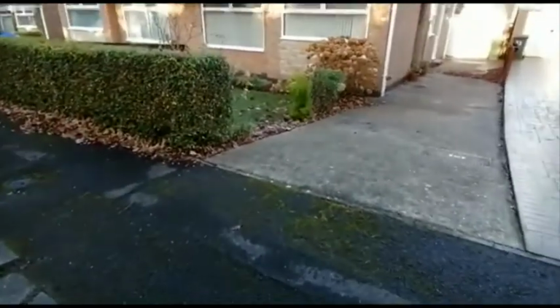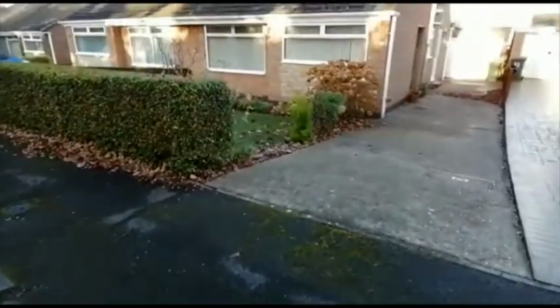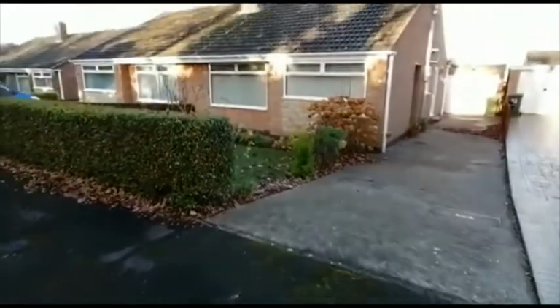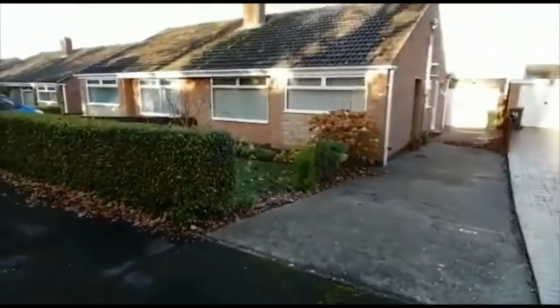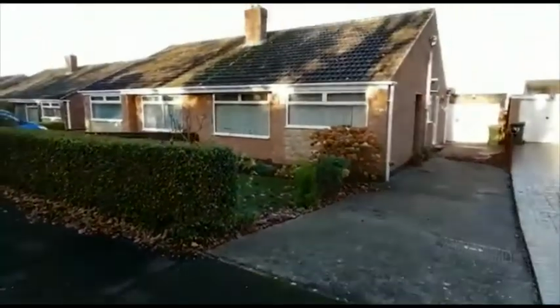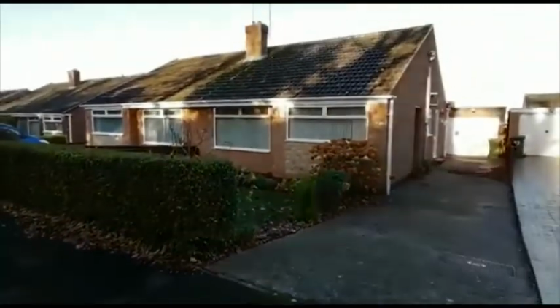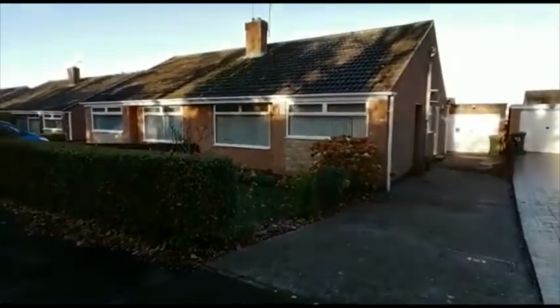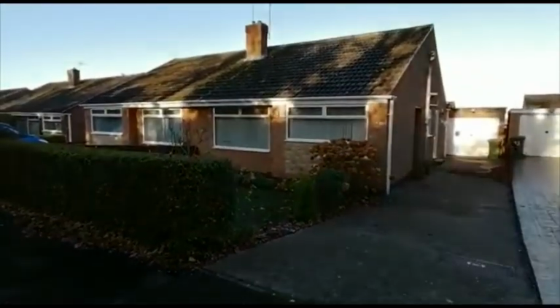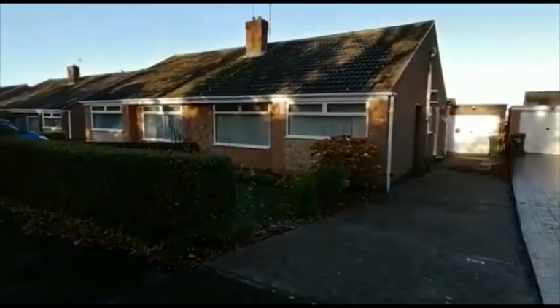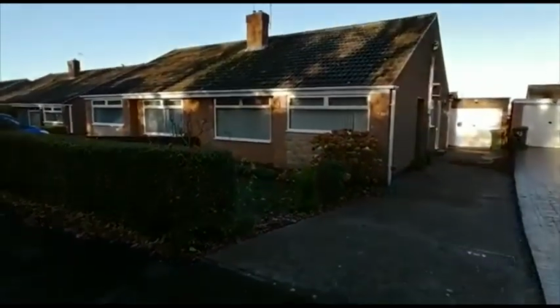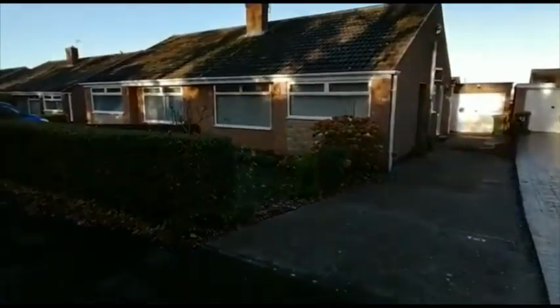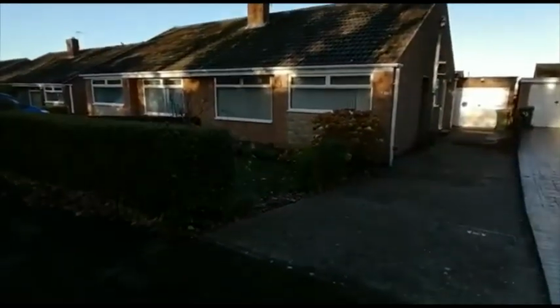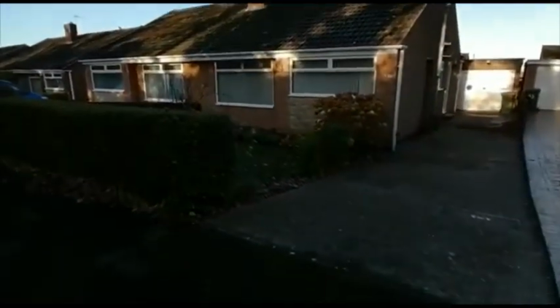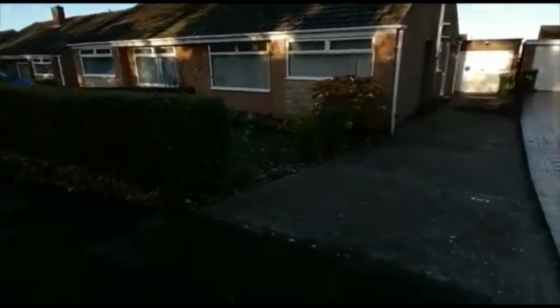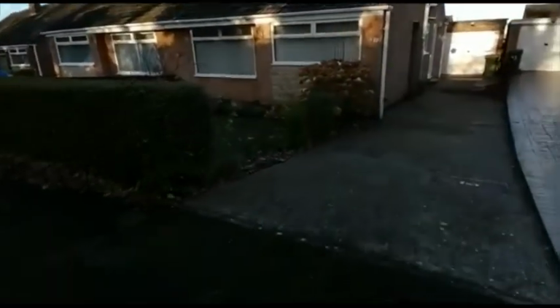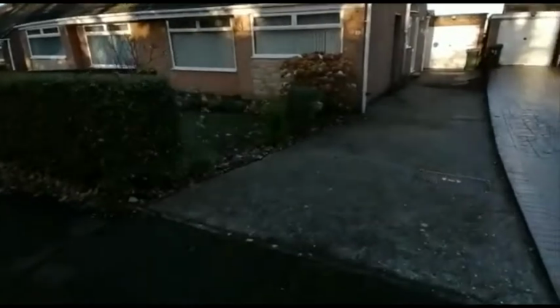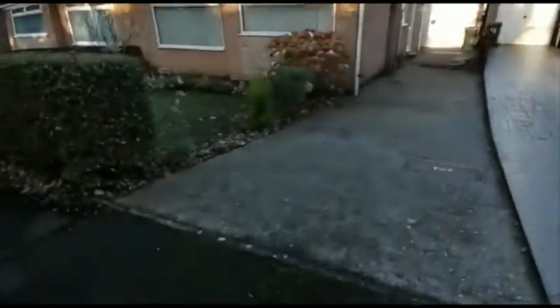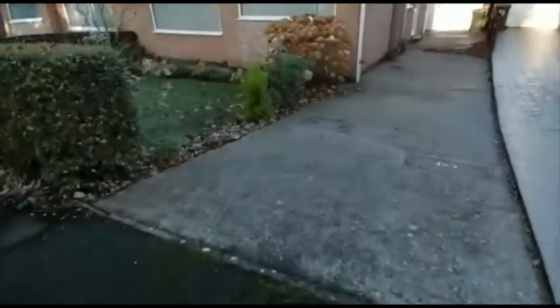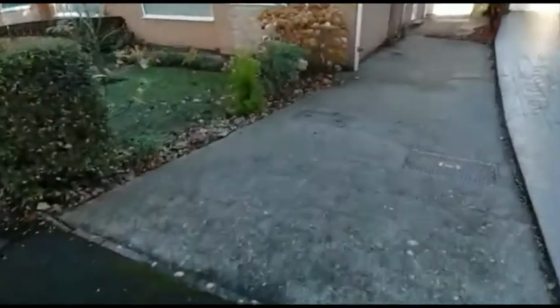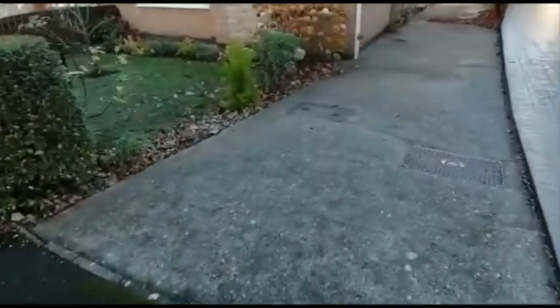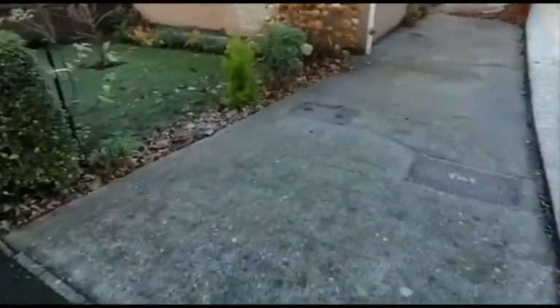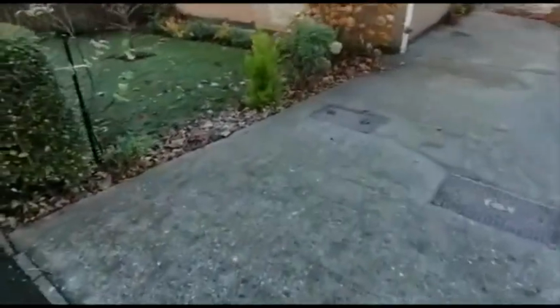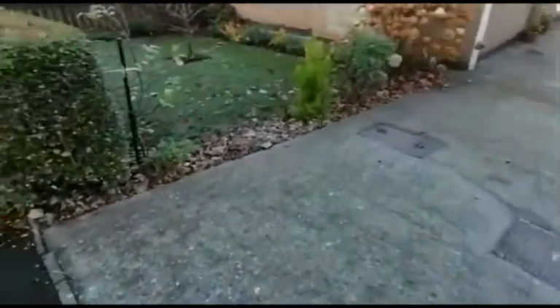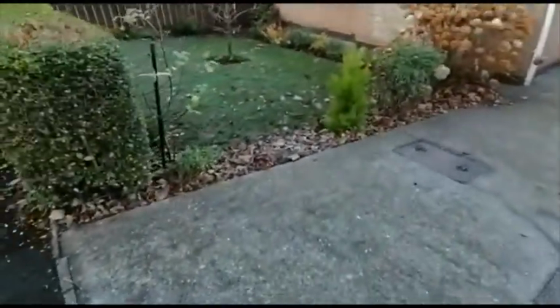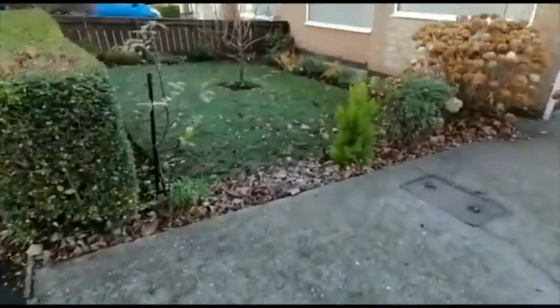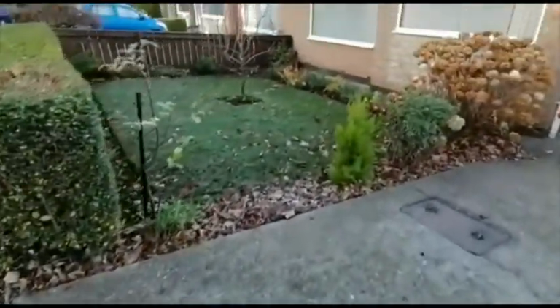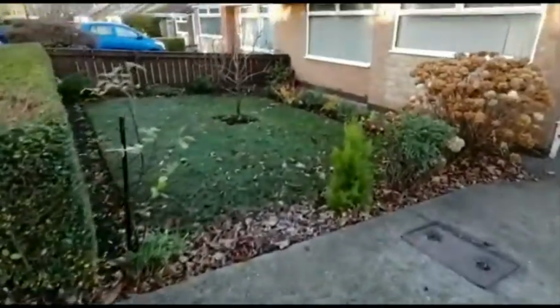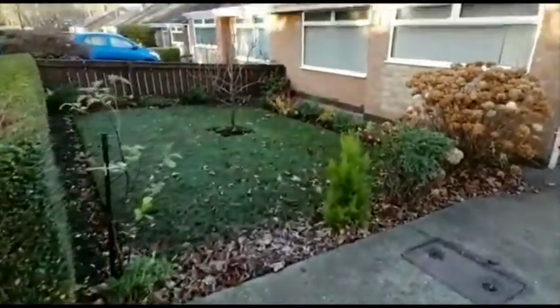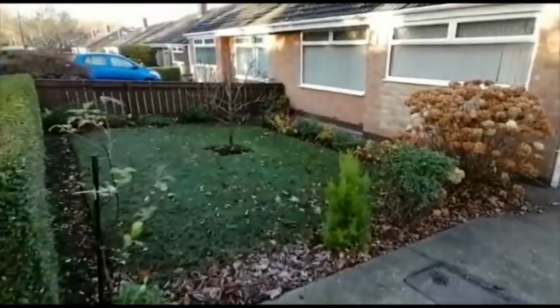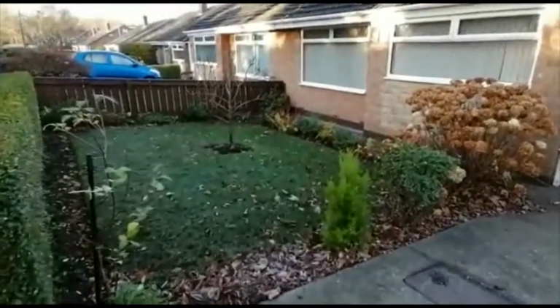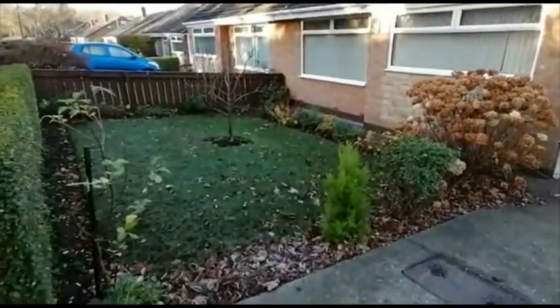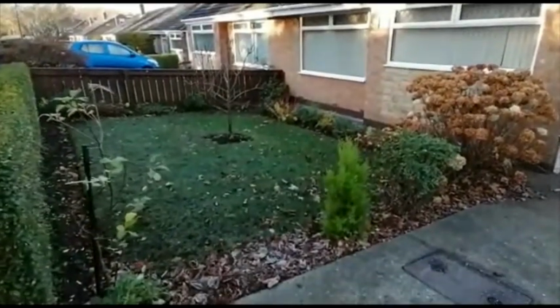Externally, a long driveway leads down to a detached garage. To the front there's a lawn garden which is set behind the hedge with some mature planting.